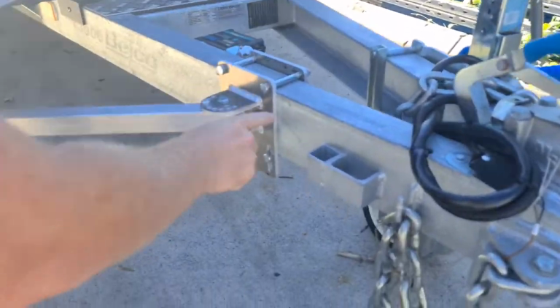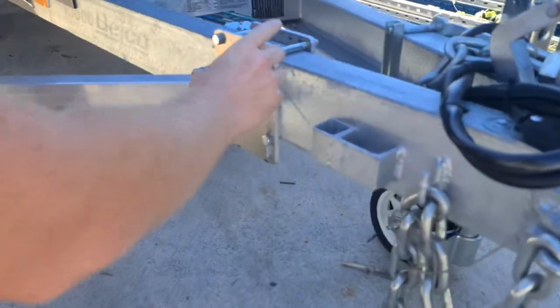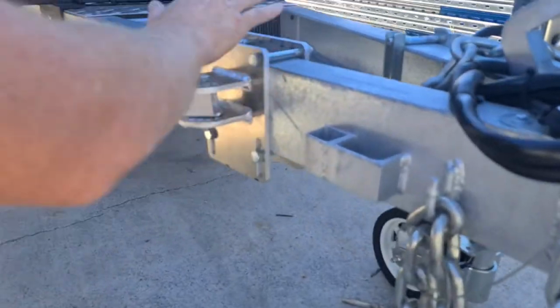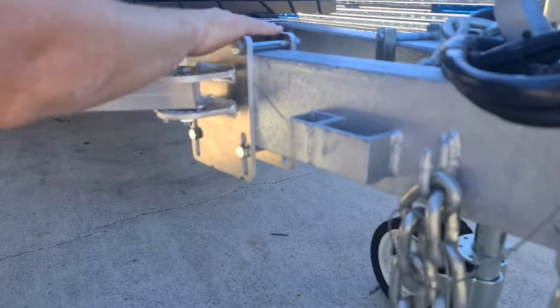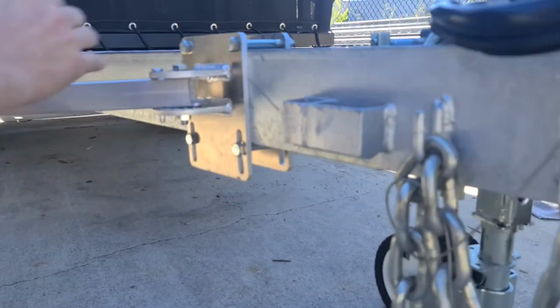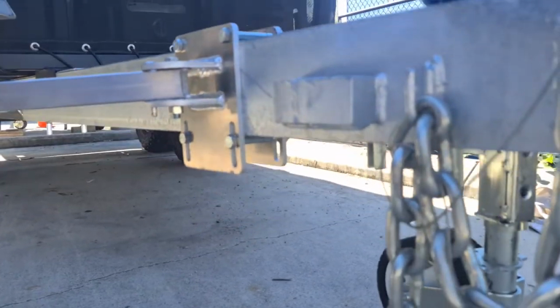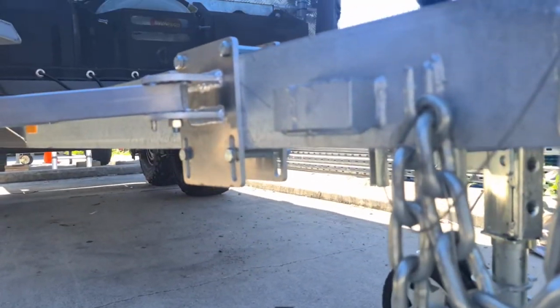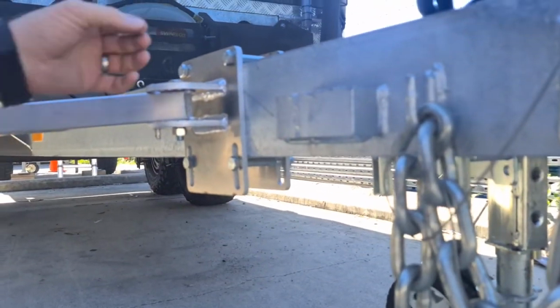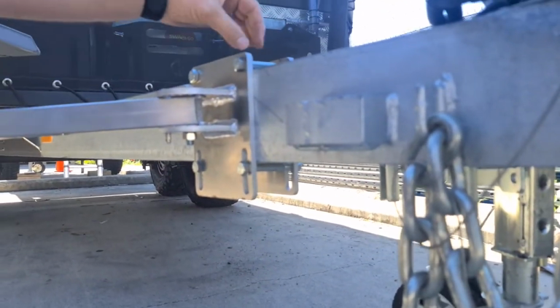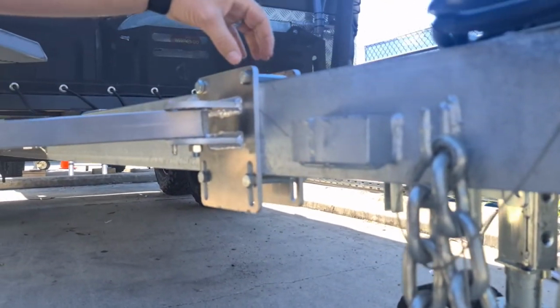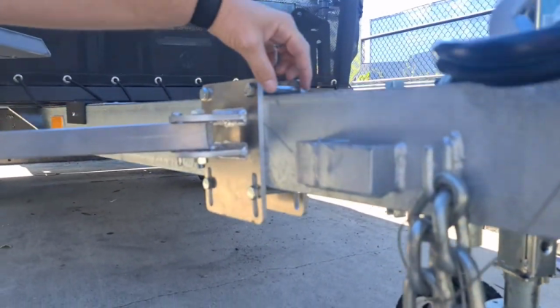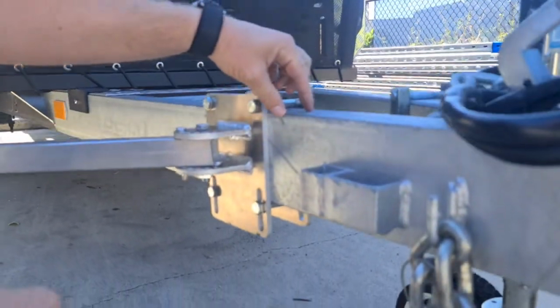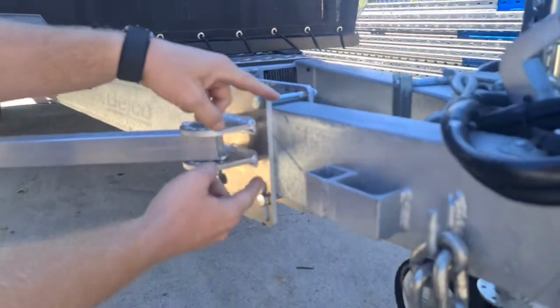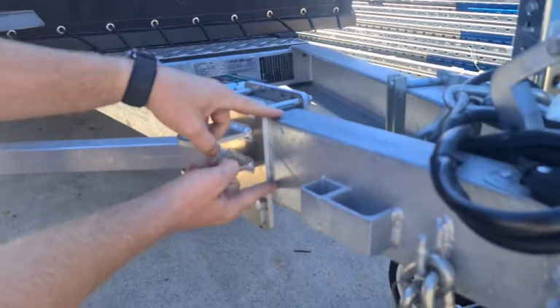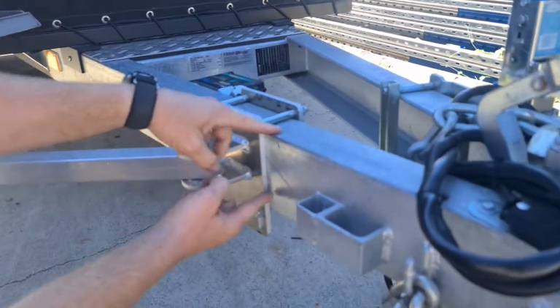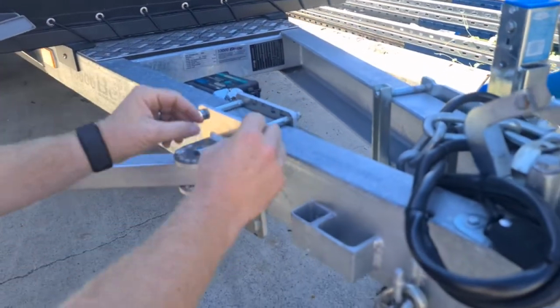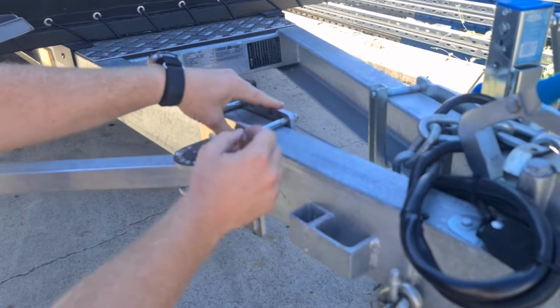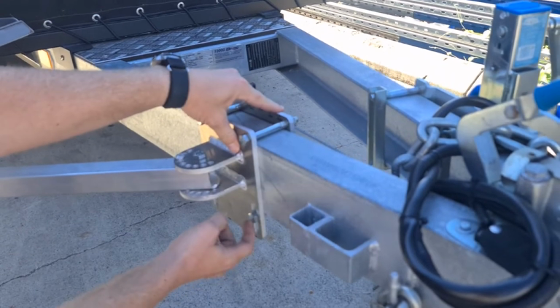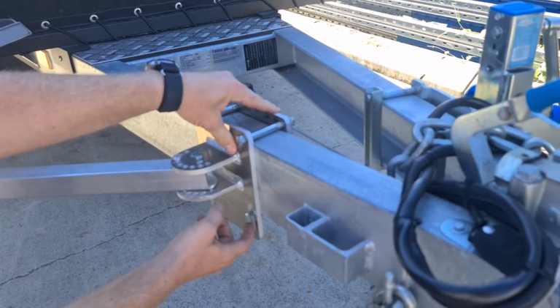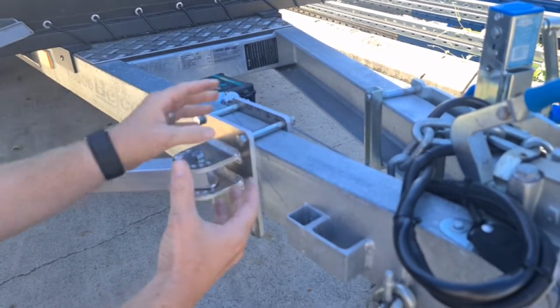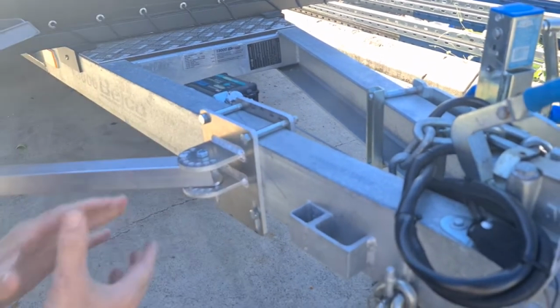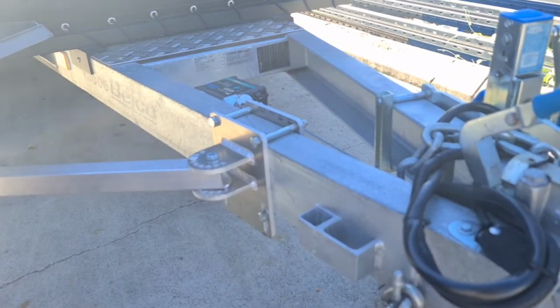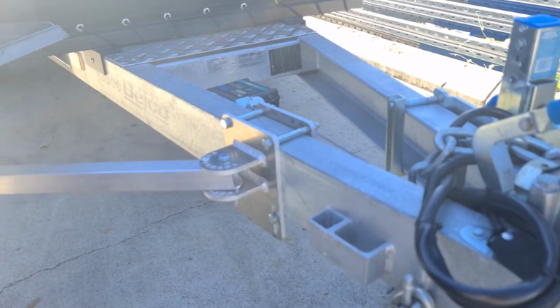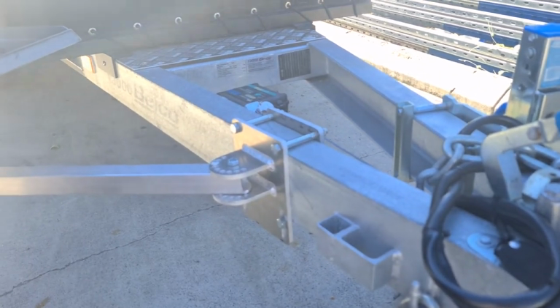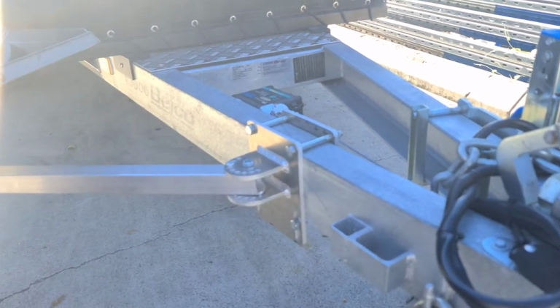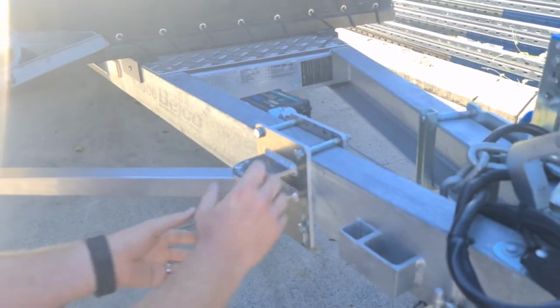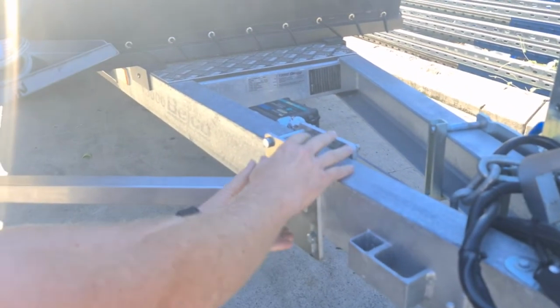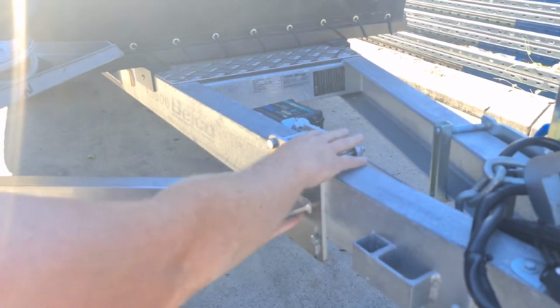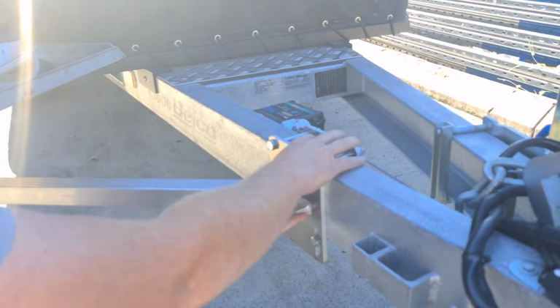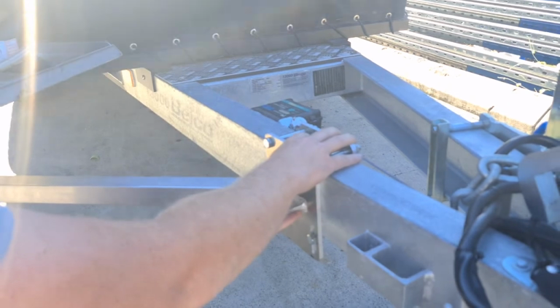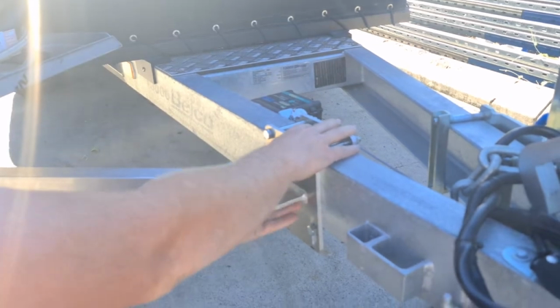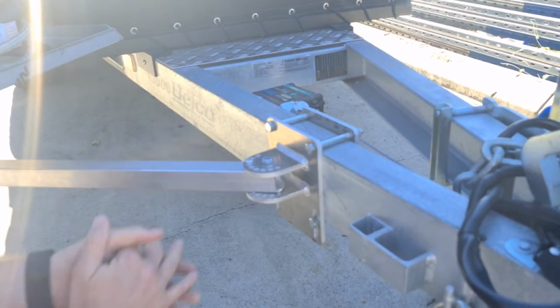You'll notice that this is a universal clamp here, so if you had a thinner bar or a shorter bar, with this adjustable range you can clamp any drawbar on the market, and then you can just leave this part permanently mounted.